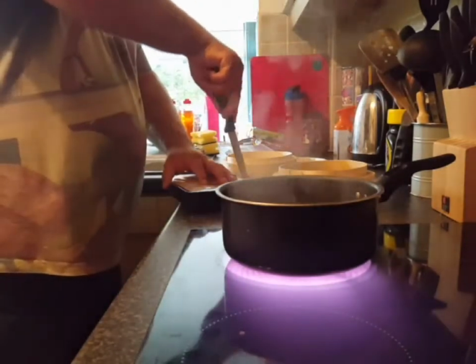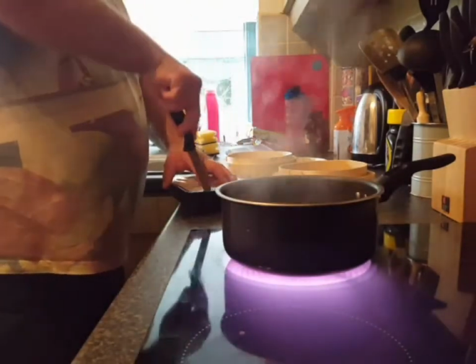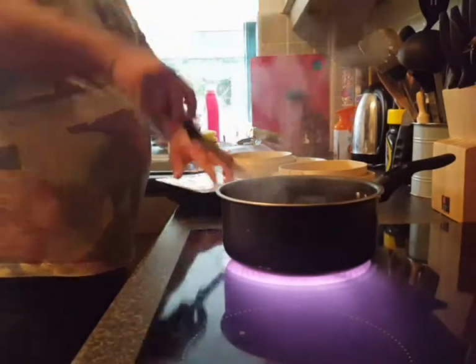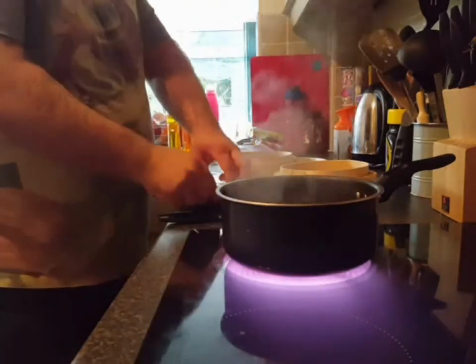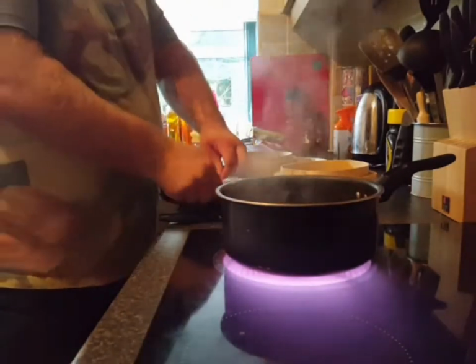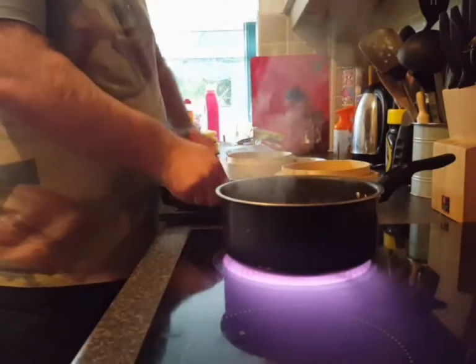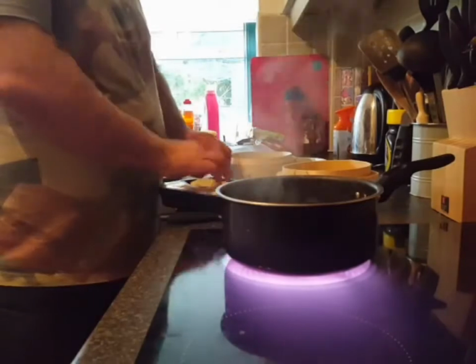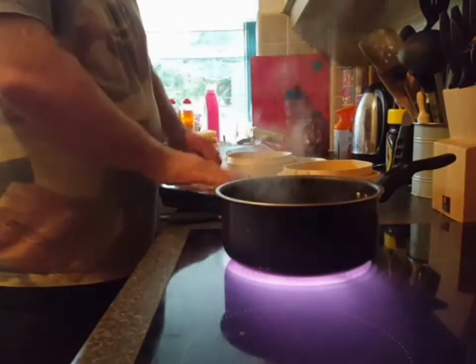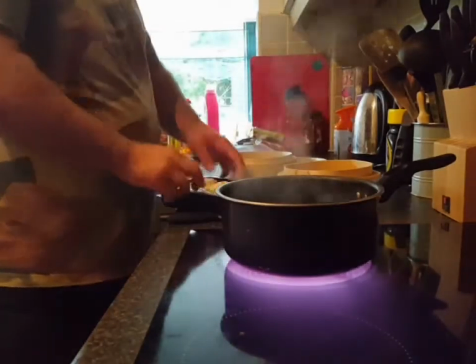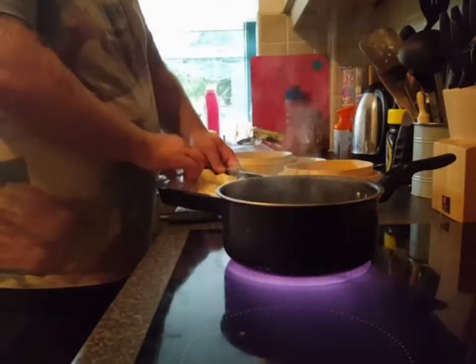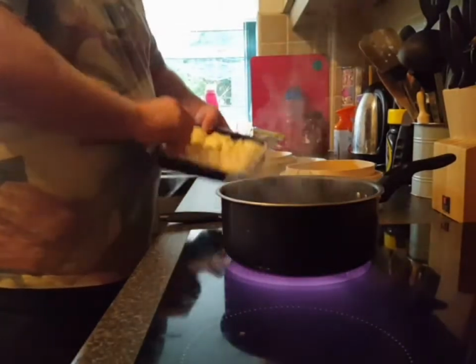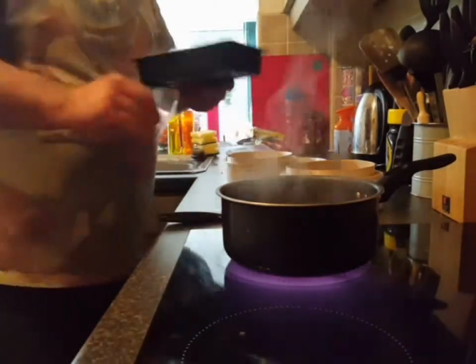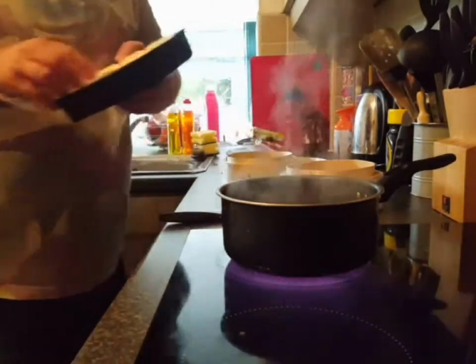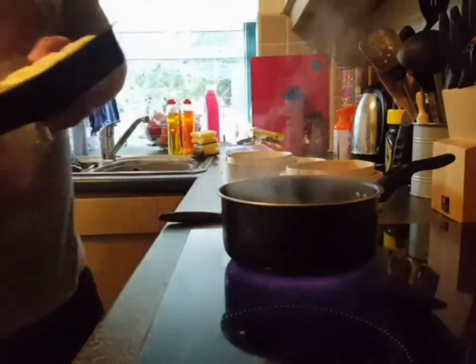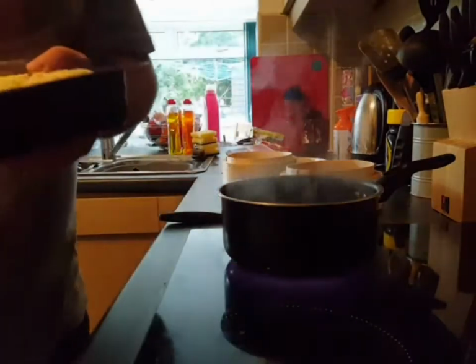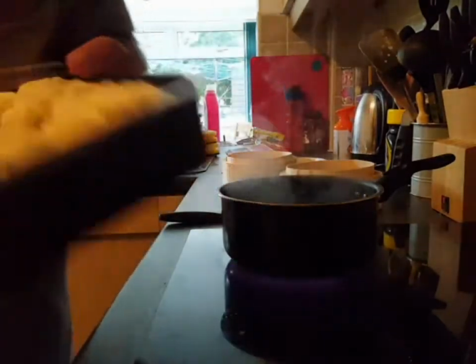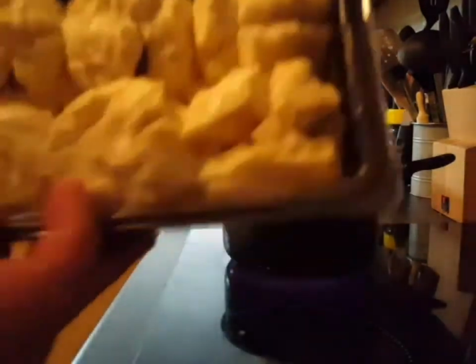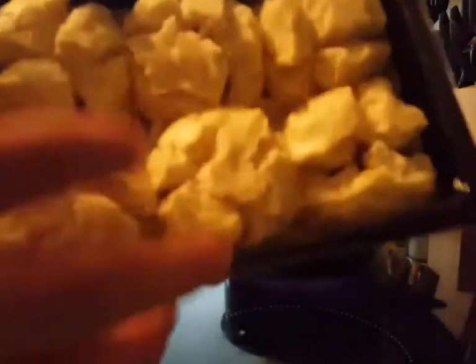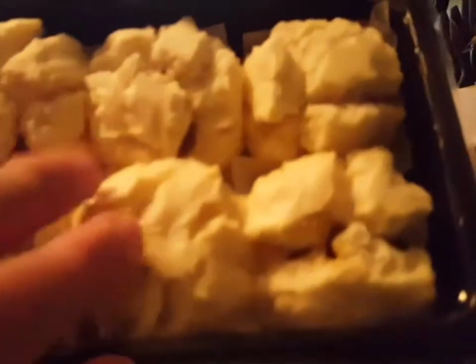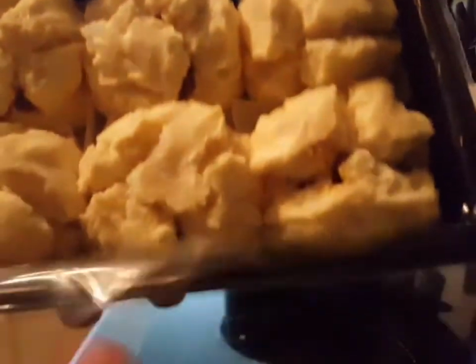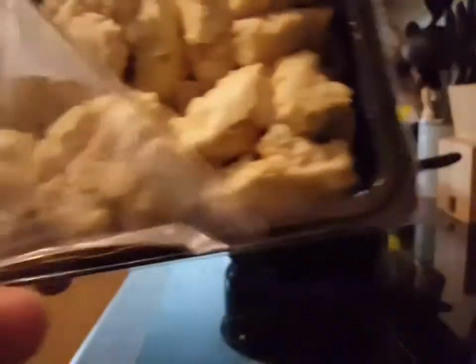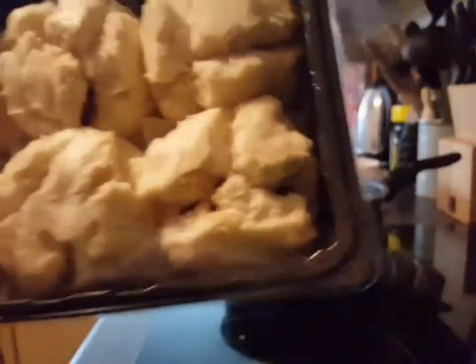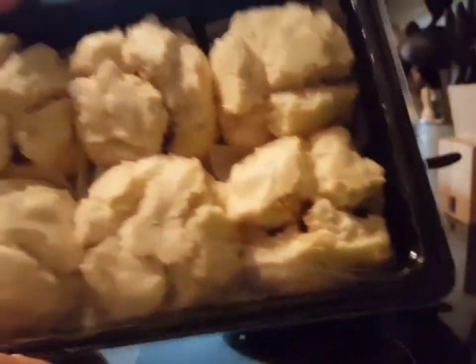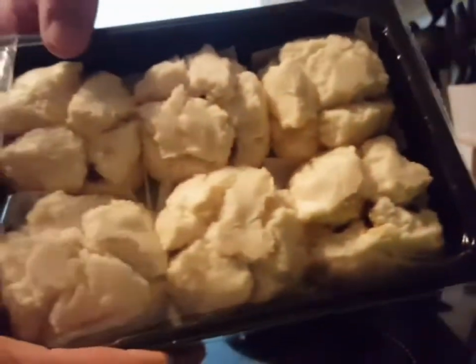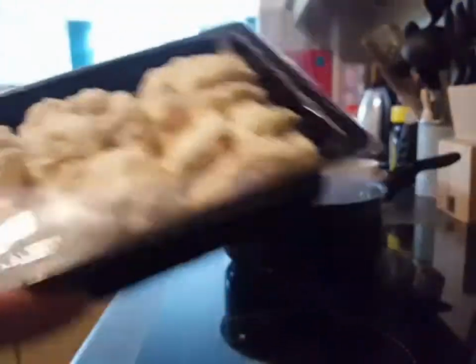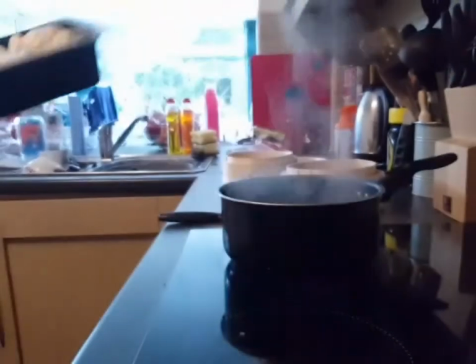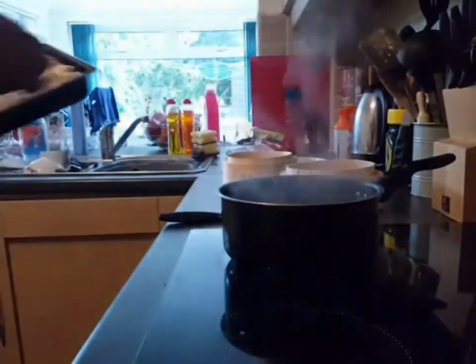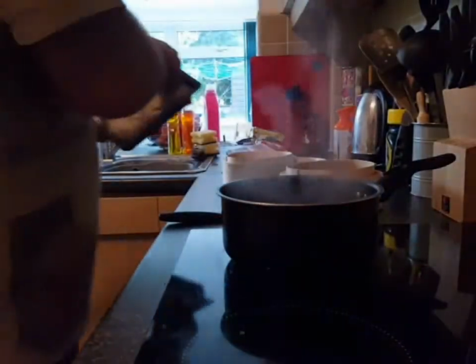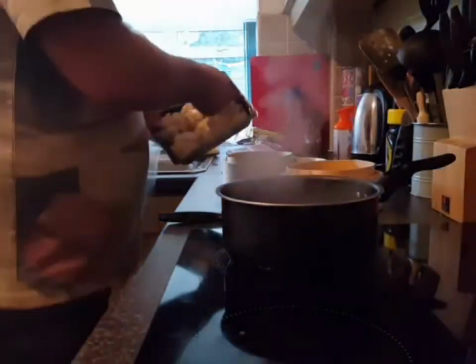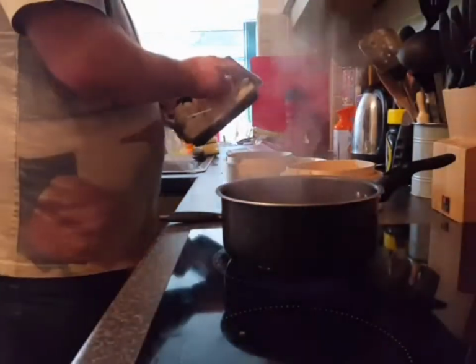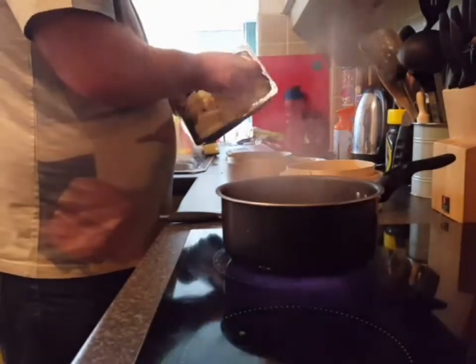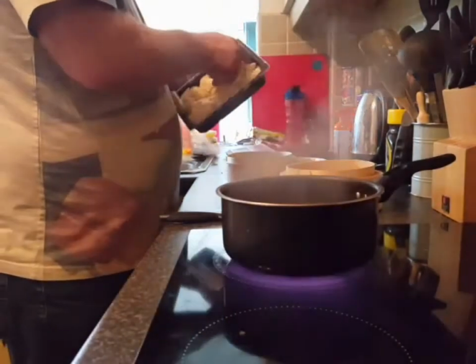These are frozen ones, so I'll let them defrost. I'll just put them up to the camera so you can see what they look like outside the packet. I'll place these inside my steamer.